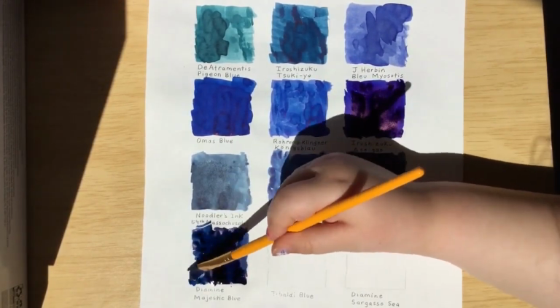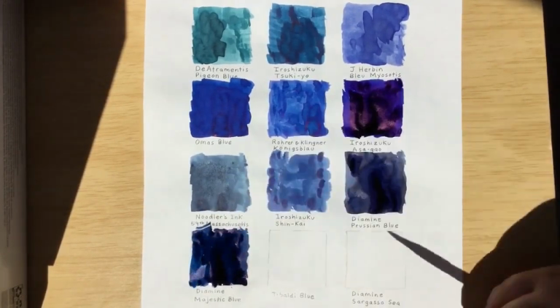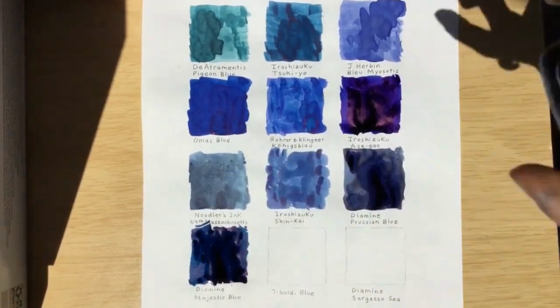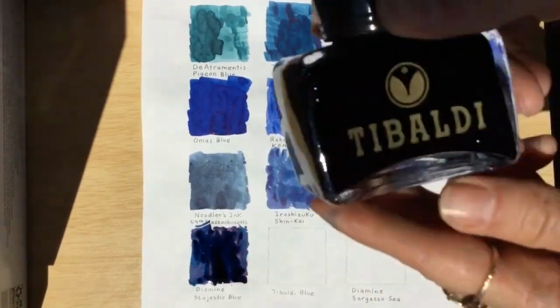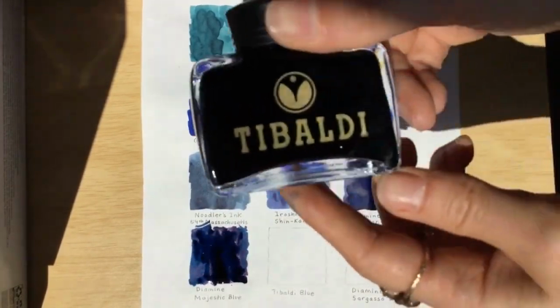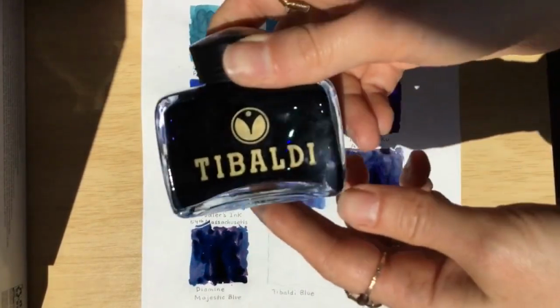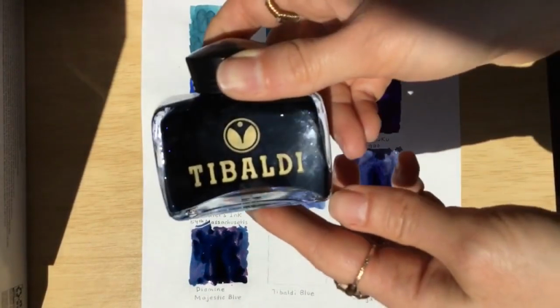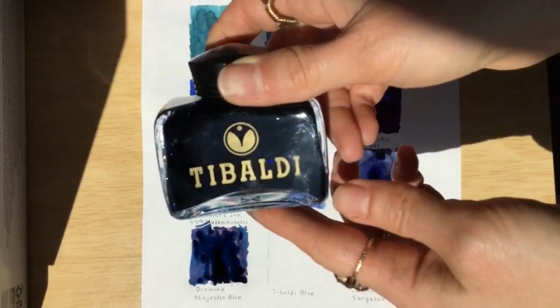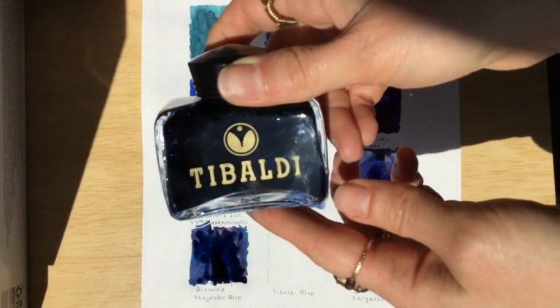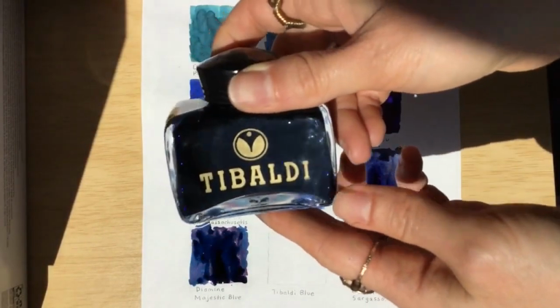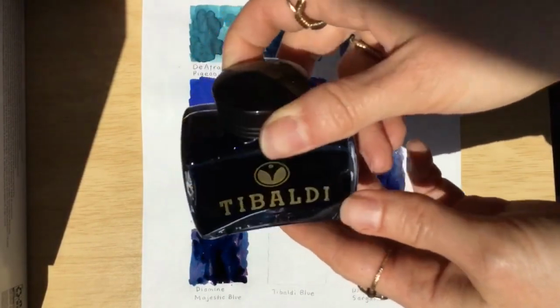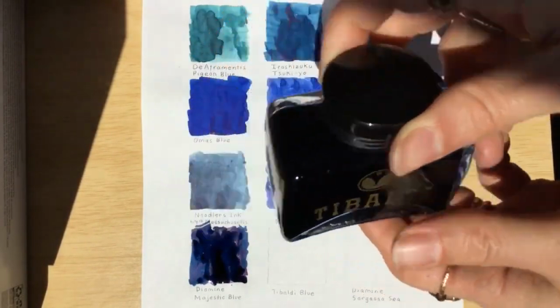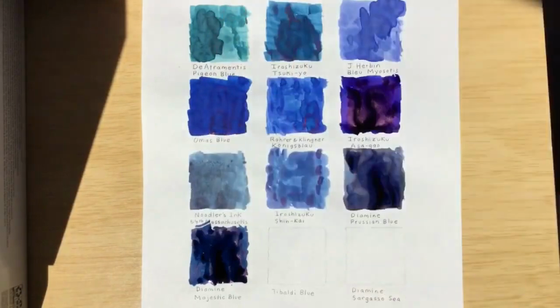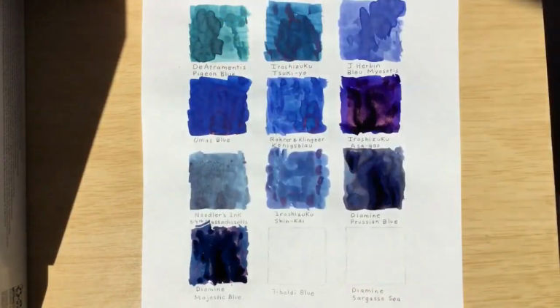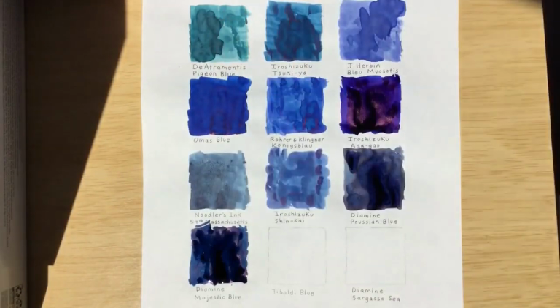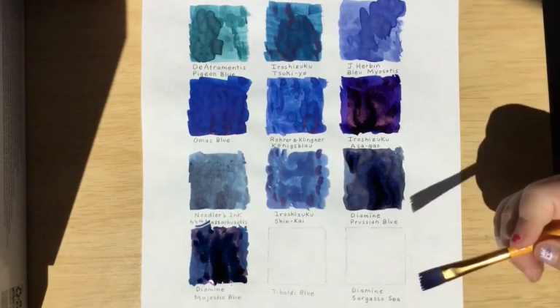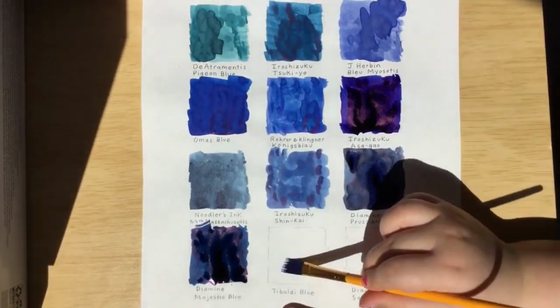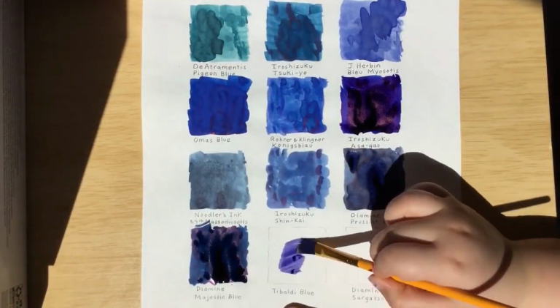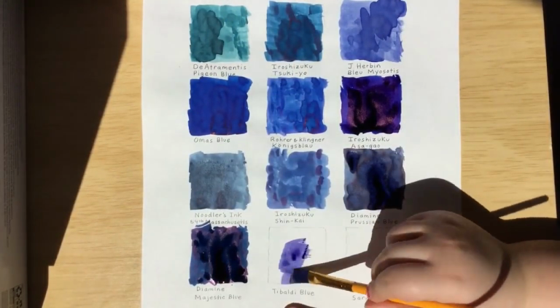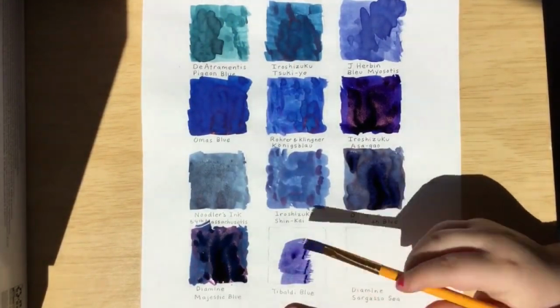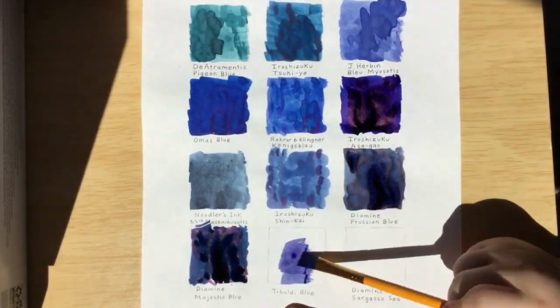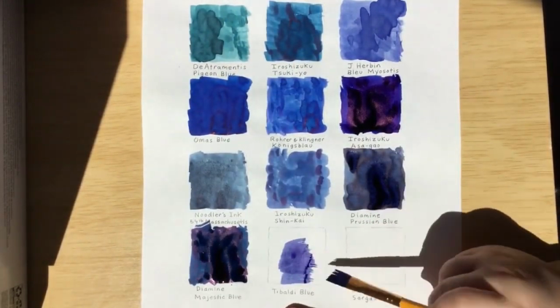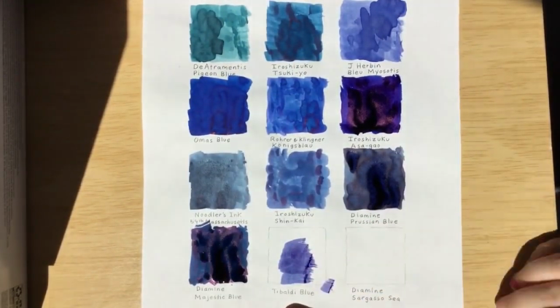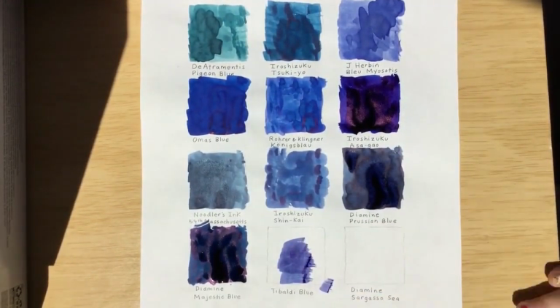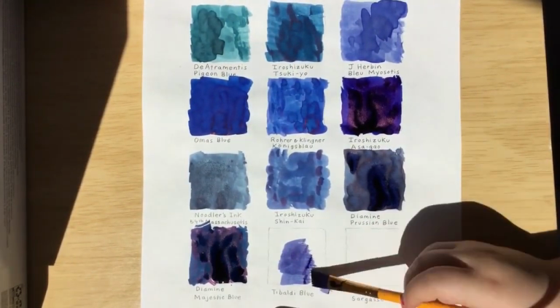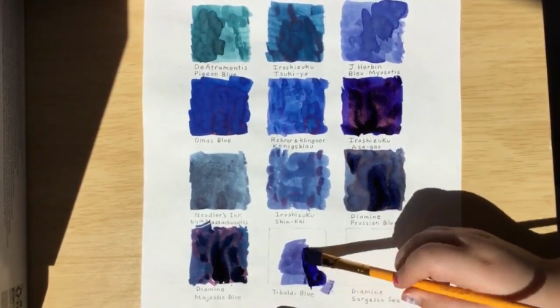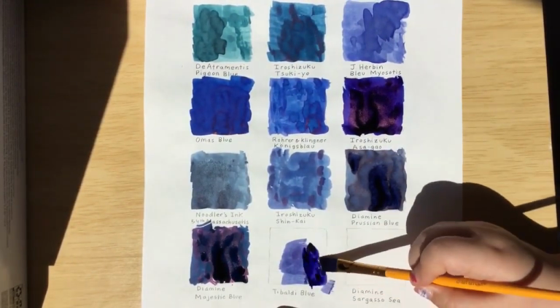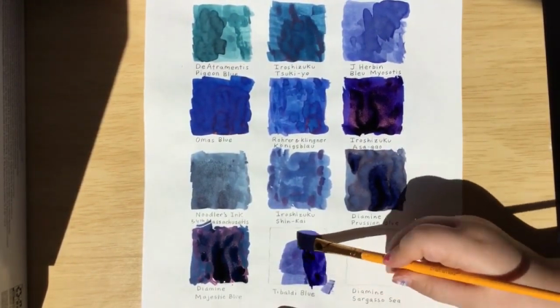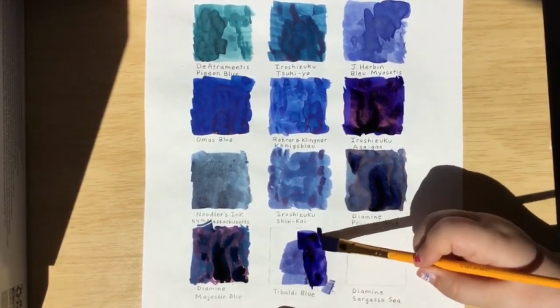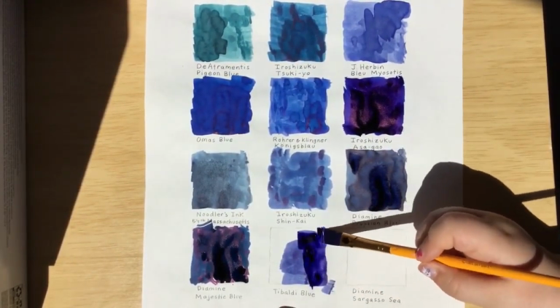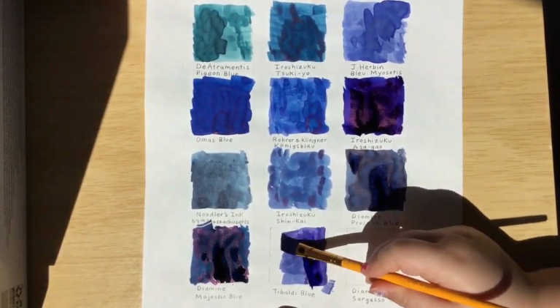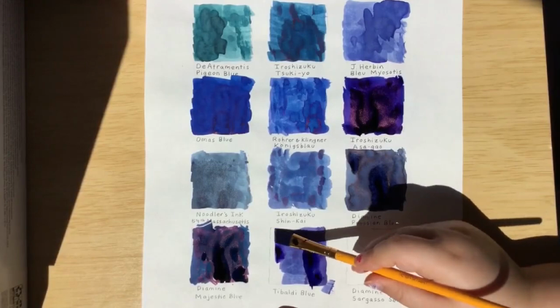Our next ink is Tabaldi Blue. It's a short name, like Omoss Blue.